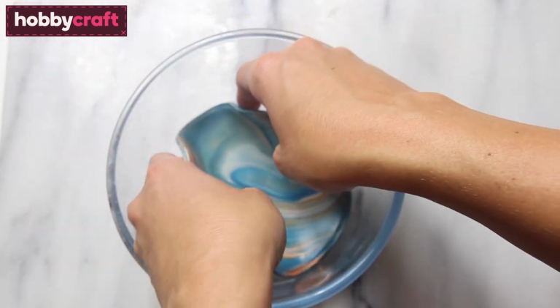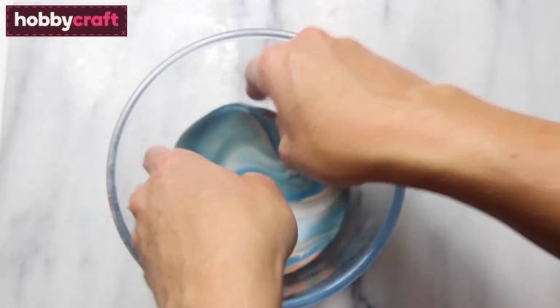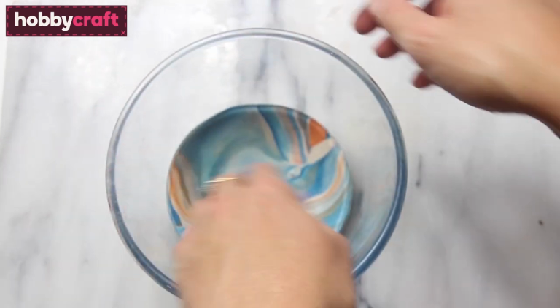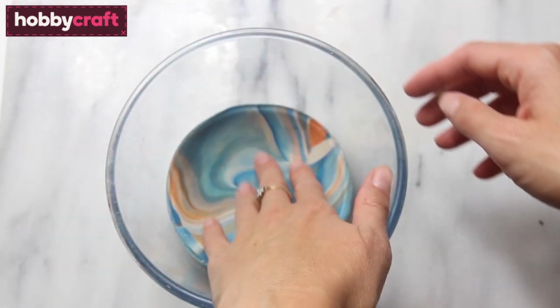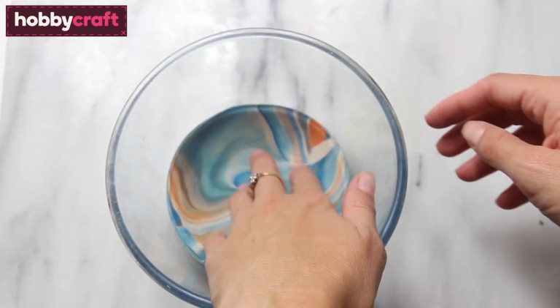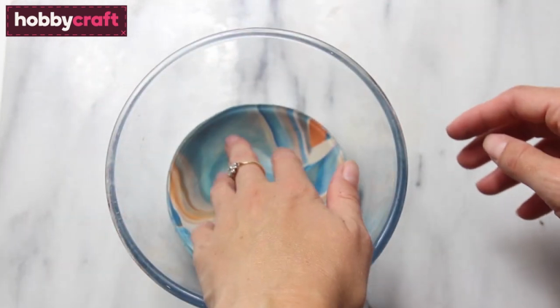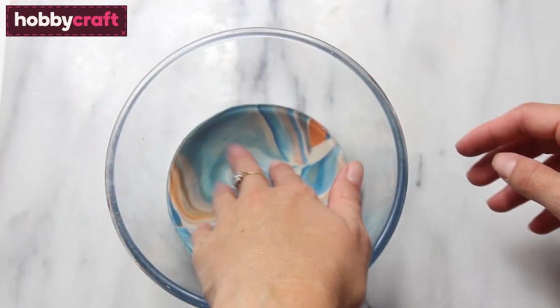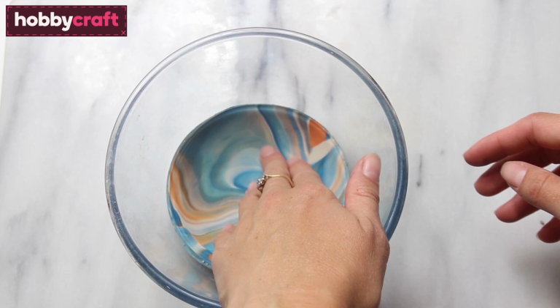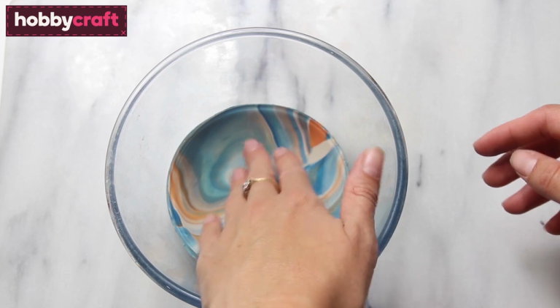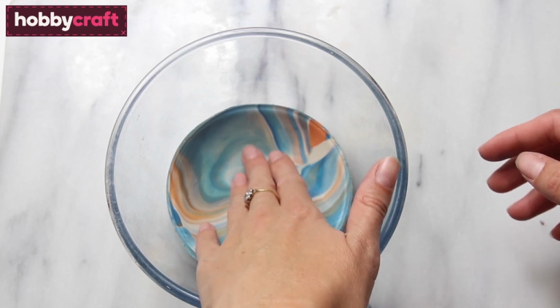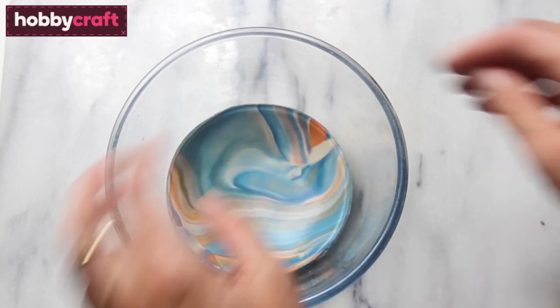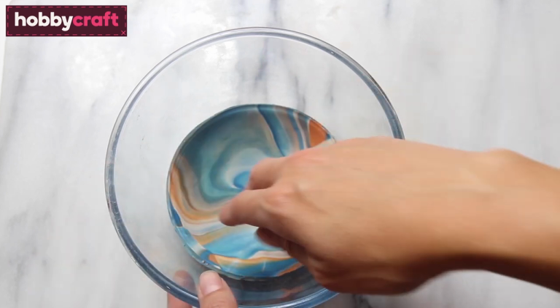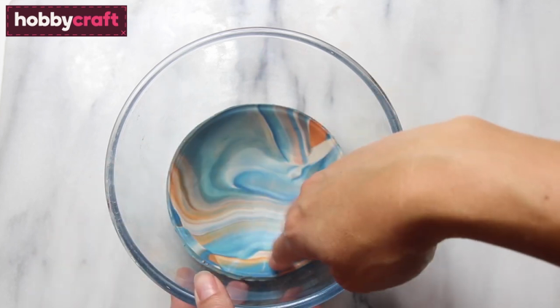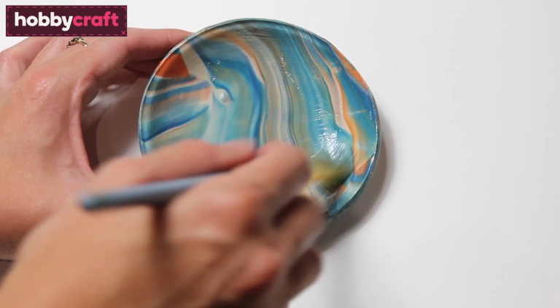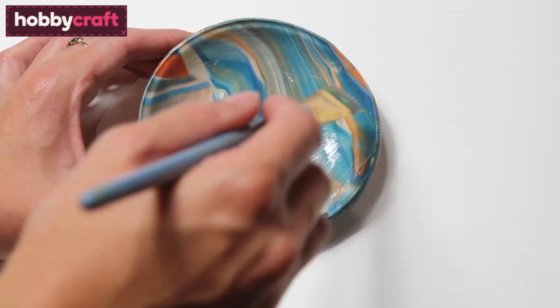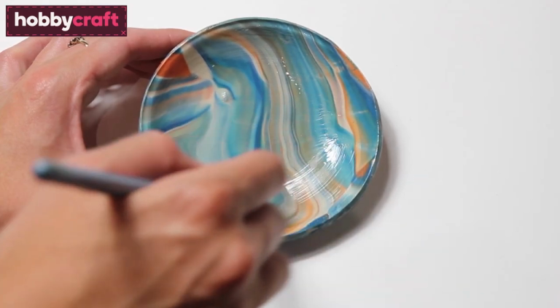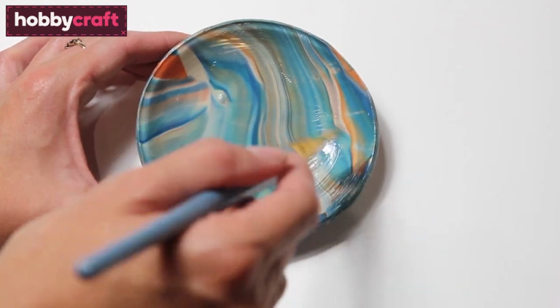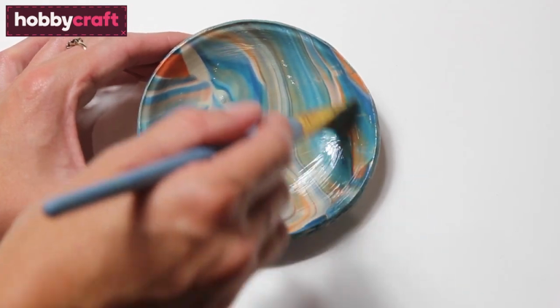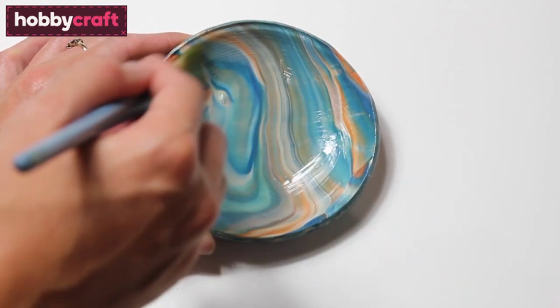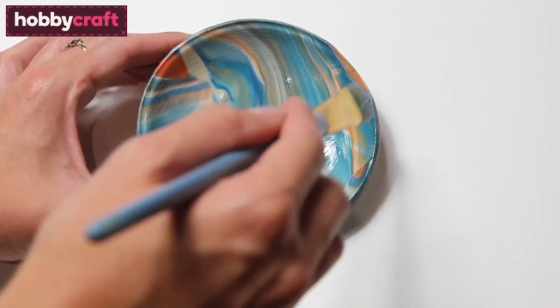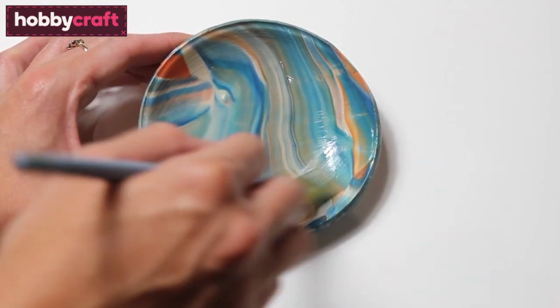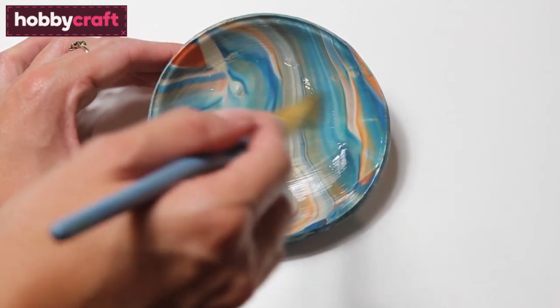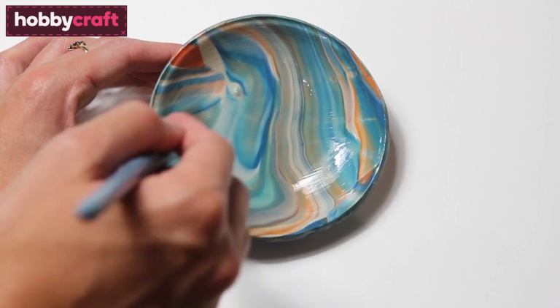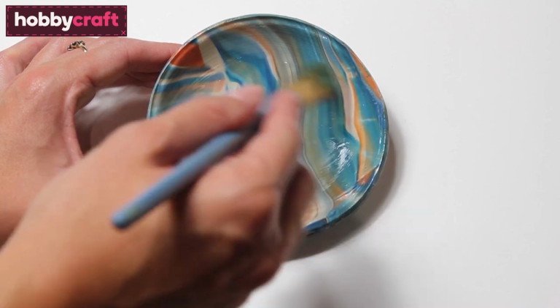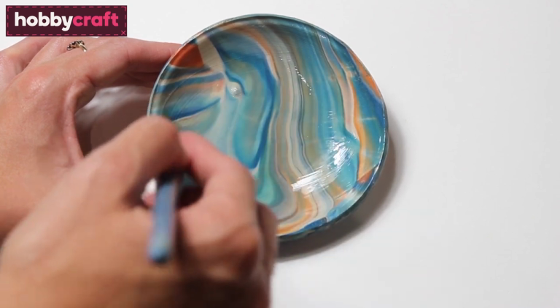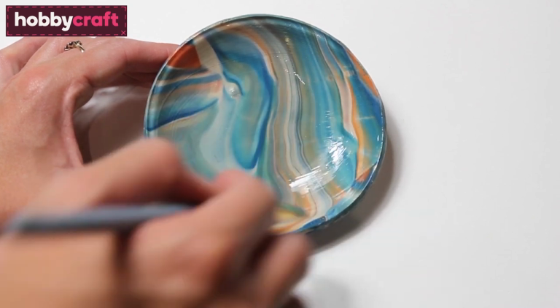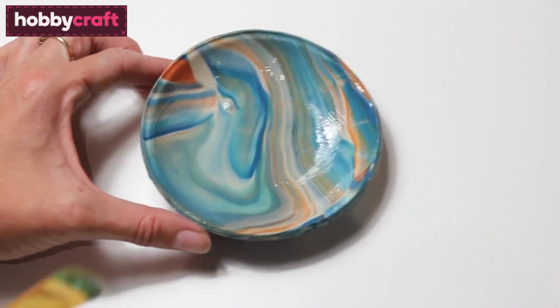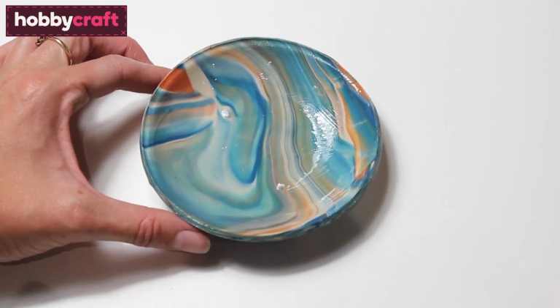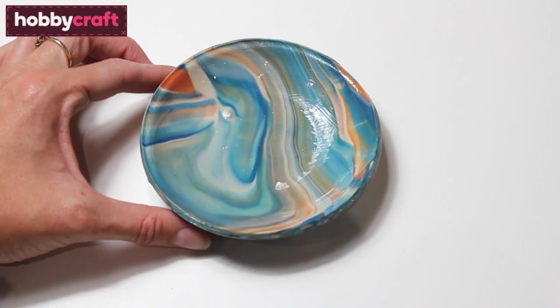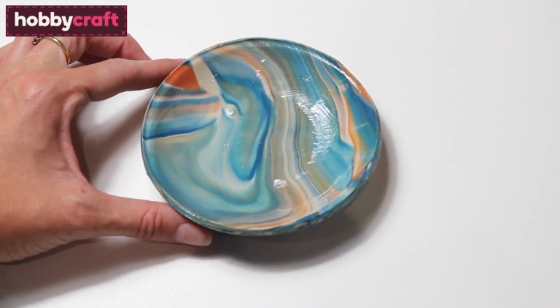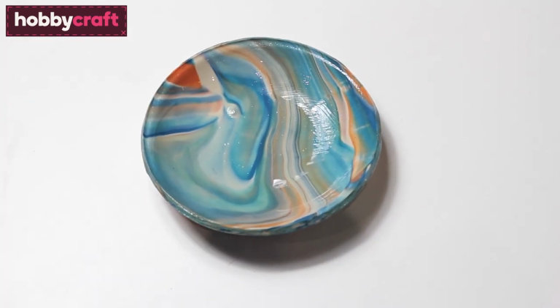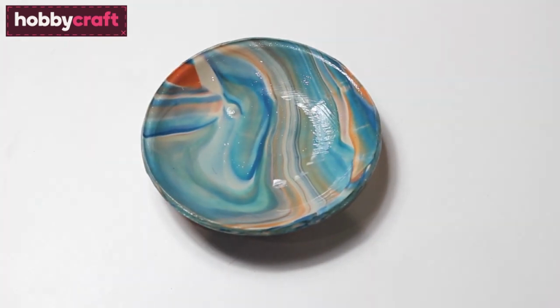Cook your Fimo in the Pyrex dish for 30 minutes on 130 degrees C. Once it's cooked, remove it from the oven, allow it to cool down and then give it a little coat of Mod Podge for some gloss.